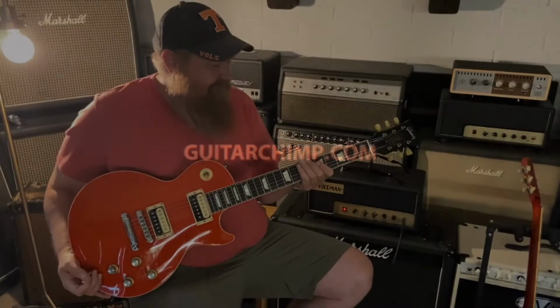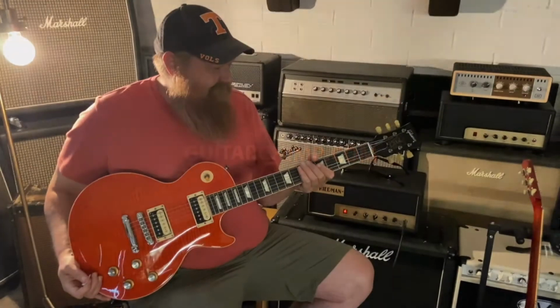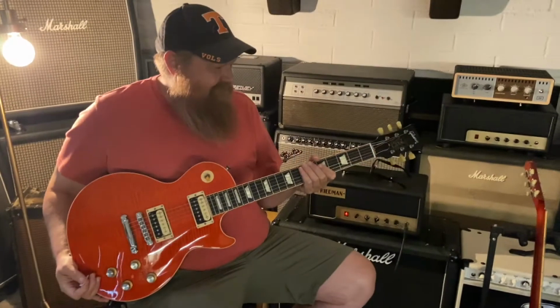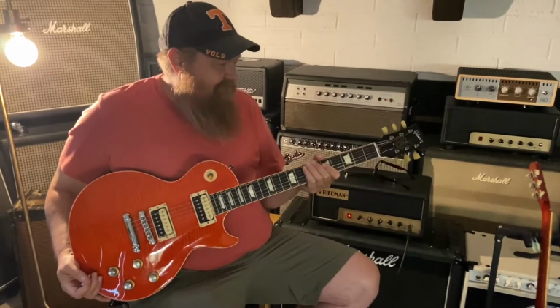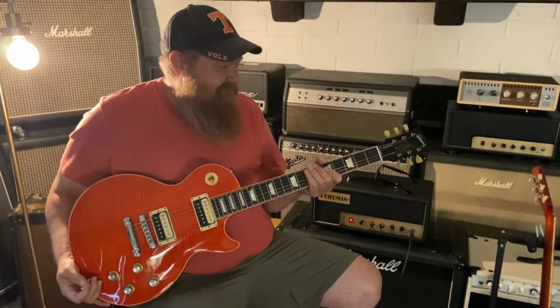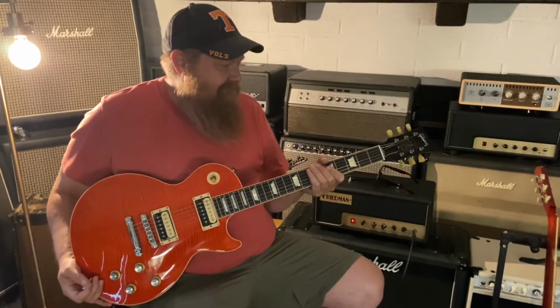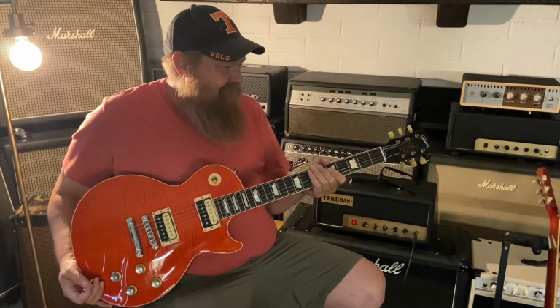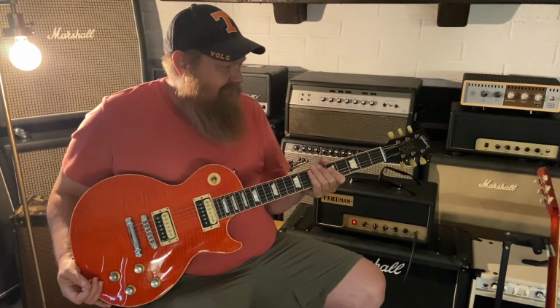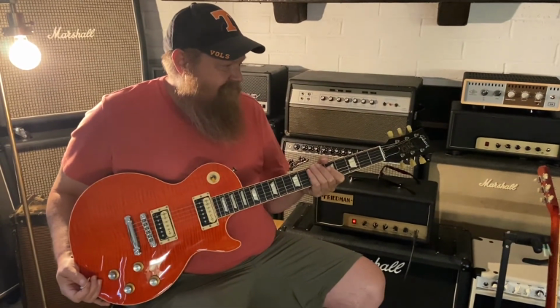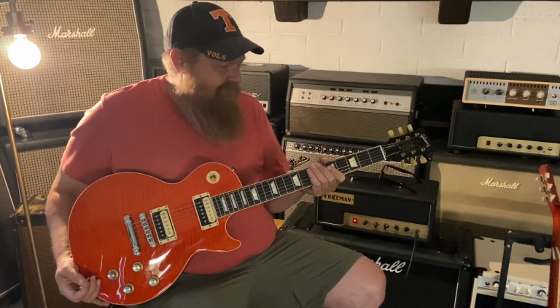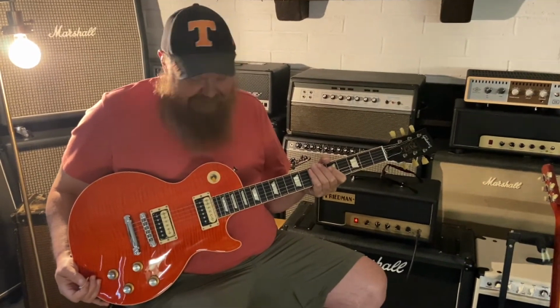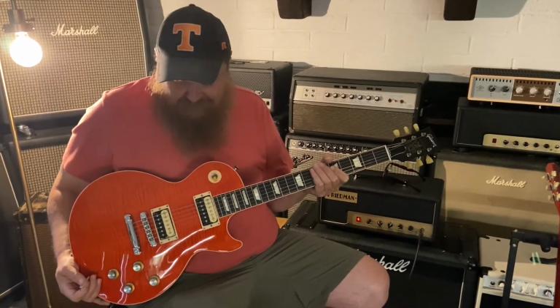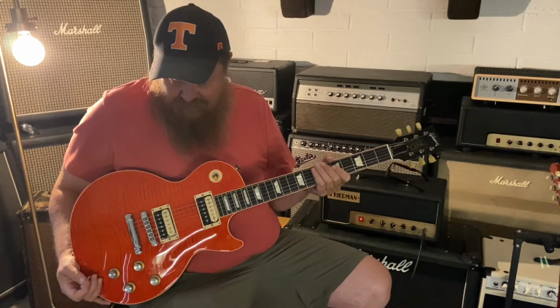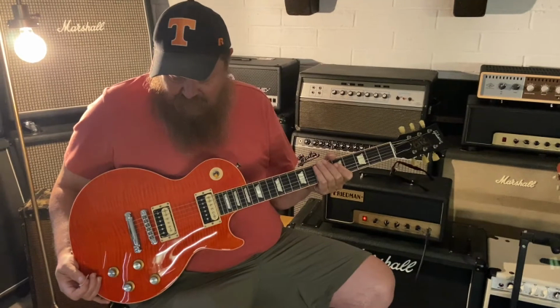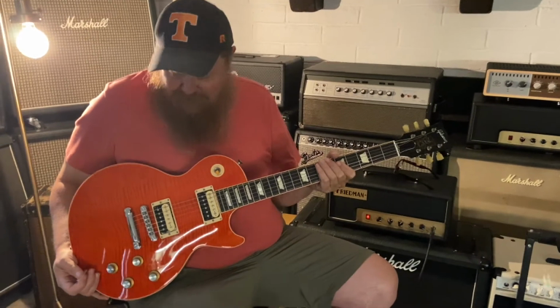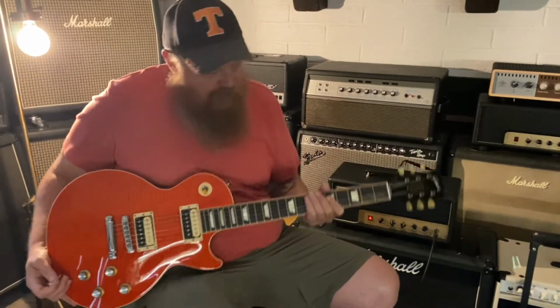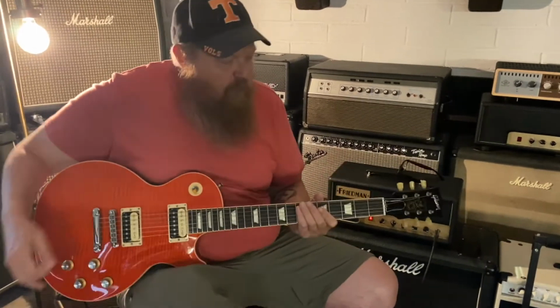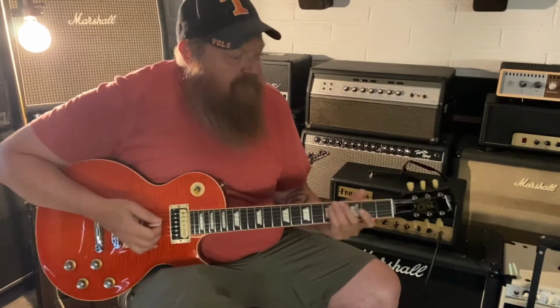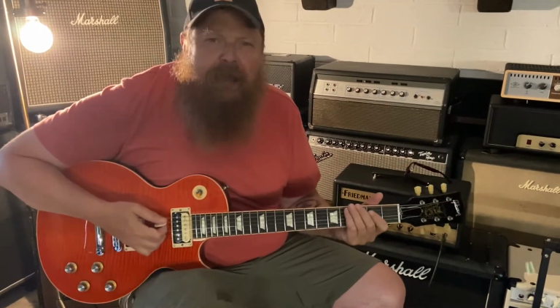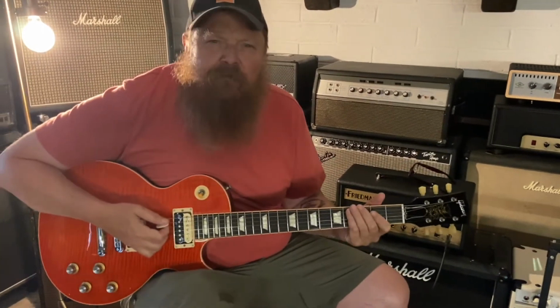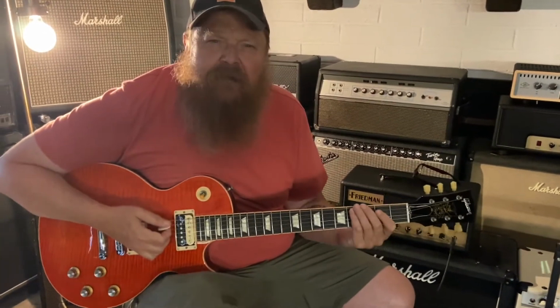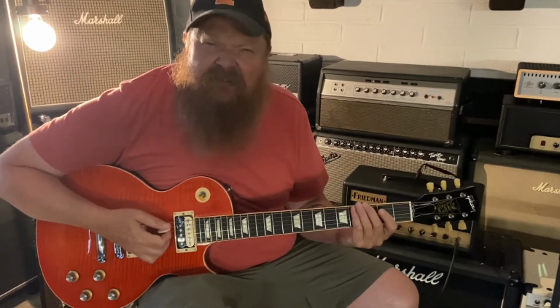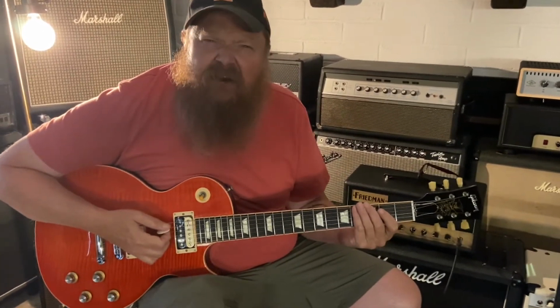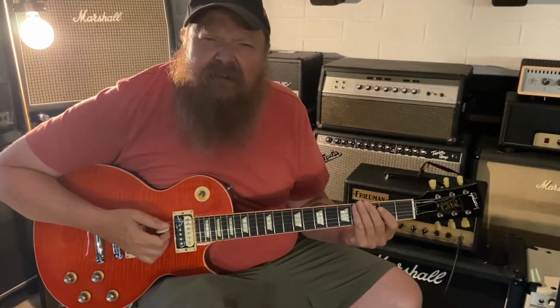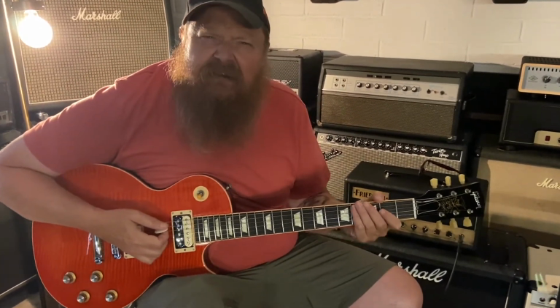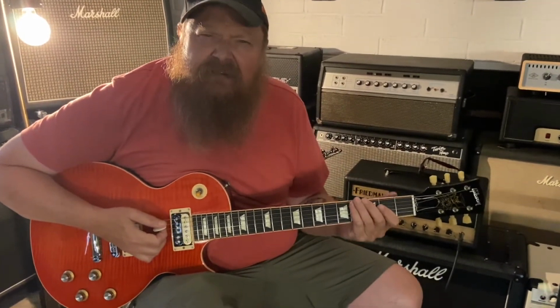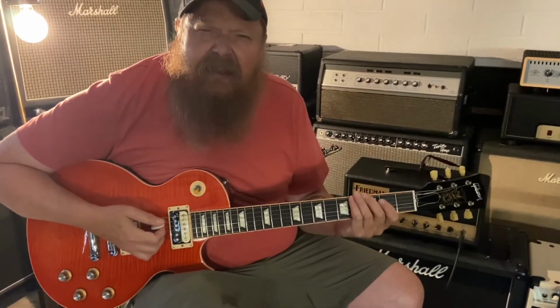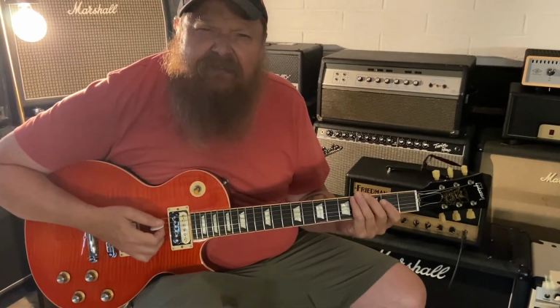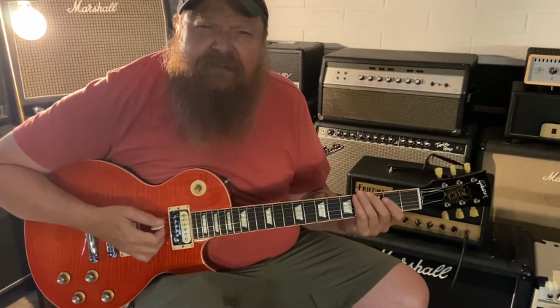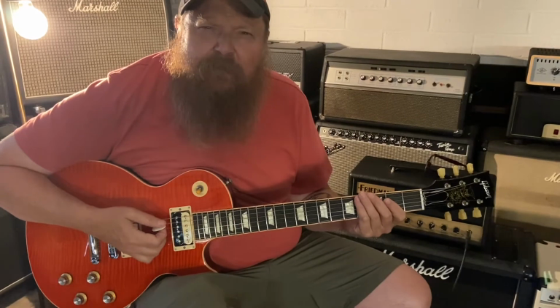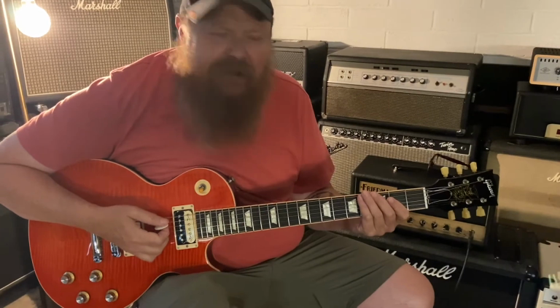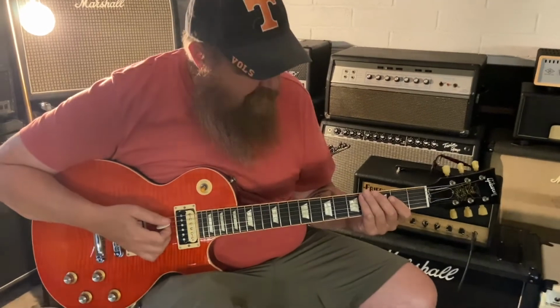2013 Gibson Les Paul Slash Vermillion. Beautiful. What do you think of the neck profile? Is it thinner? Yeah, it's kind of like a 60s neck profile. Cool, yeah.